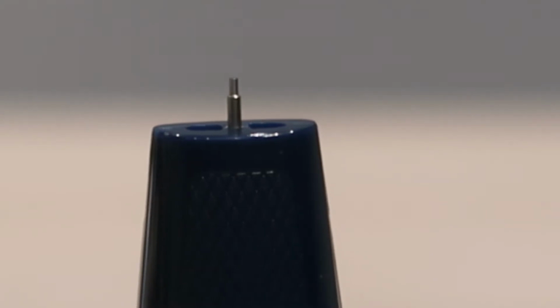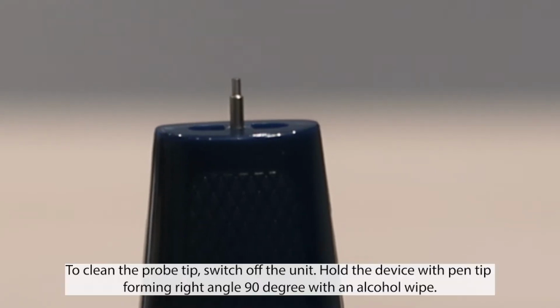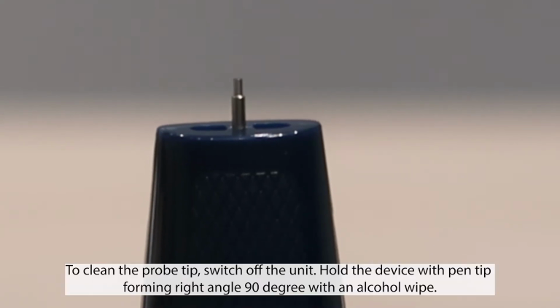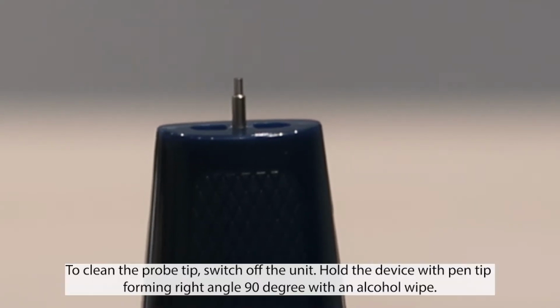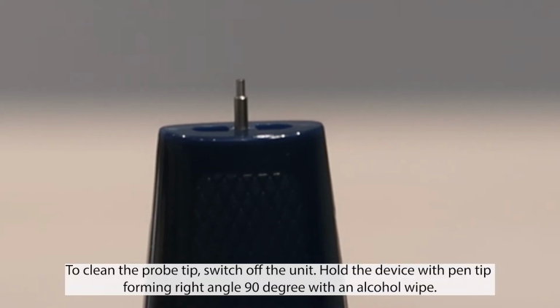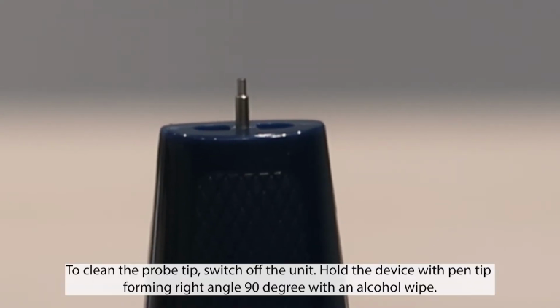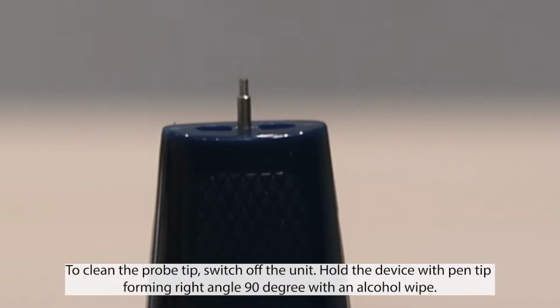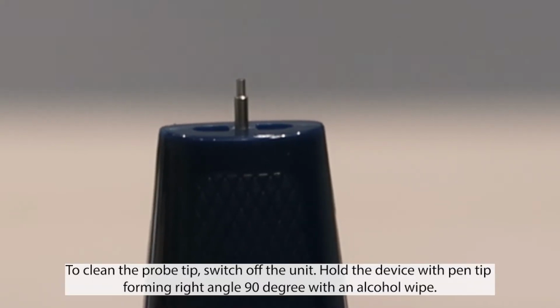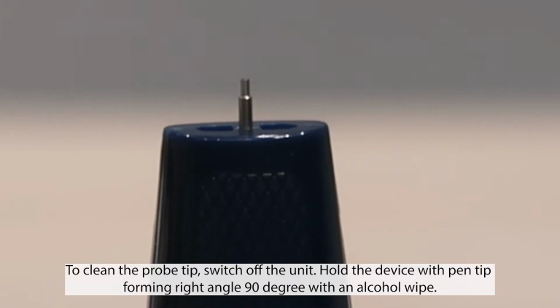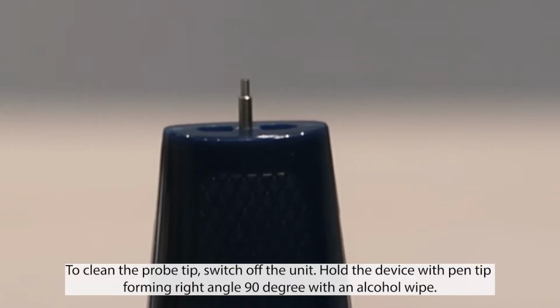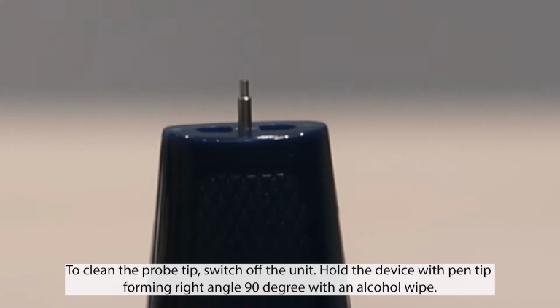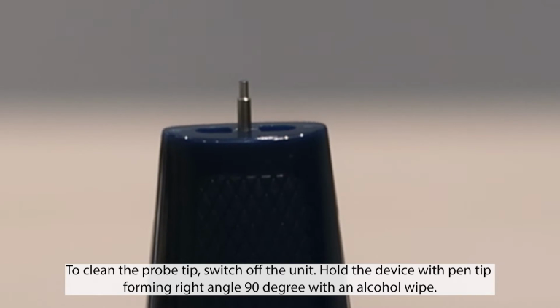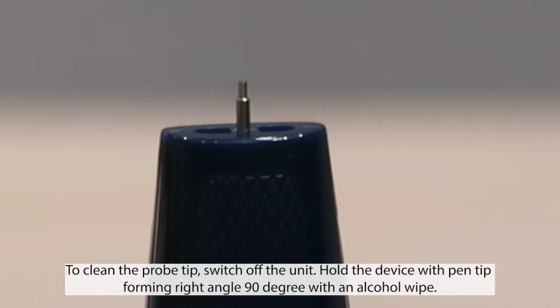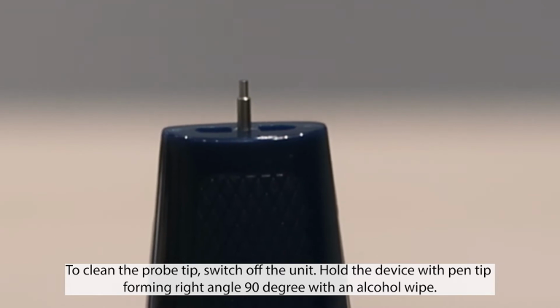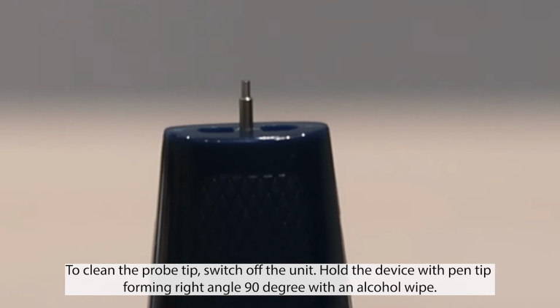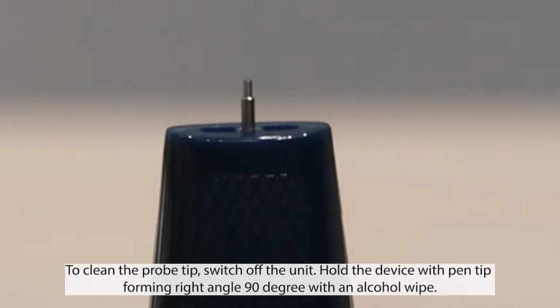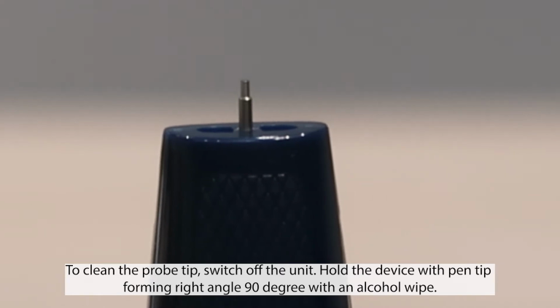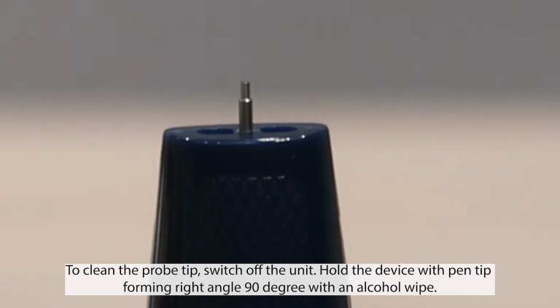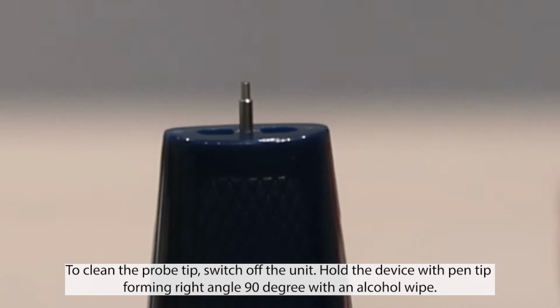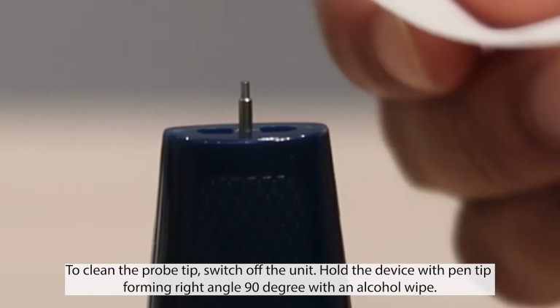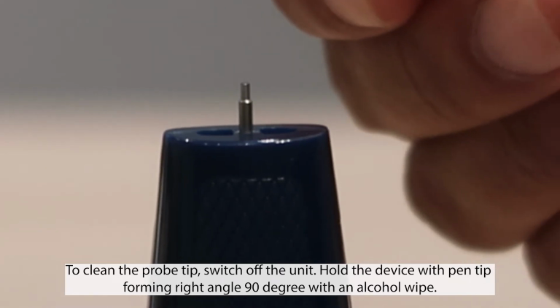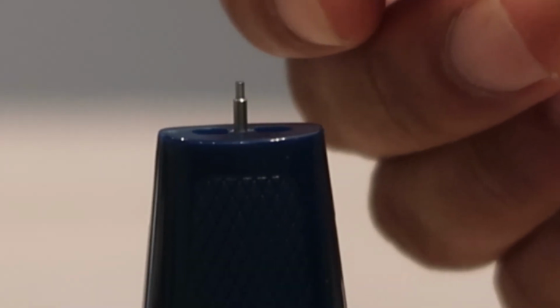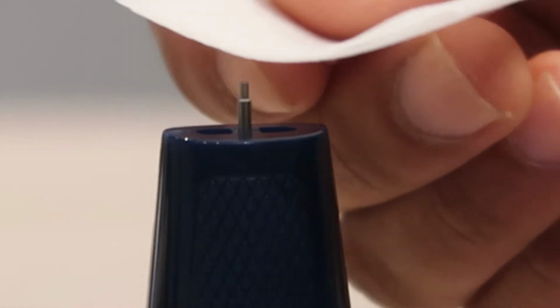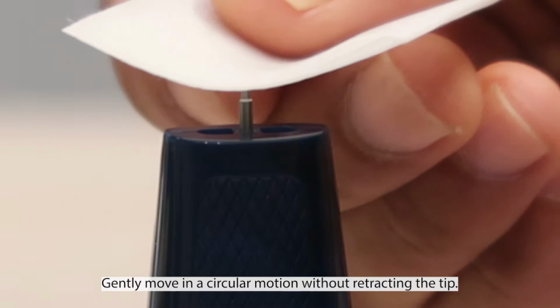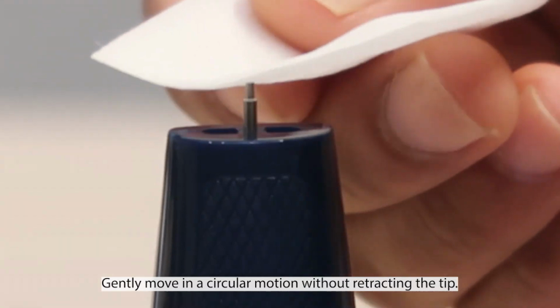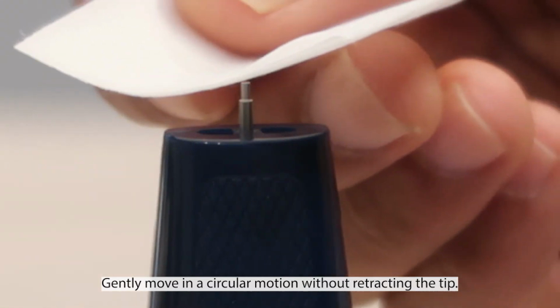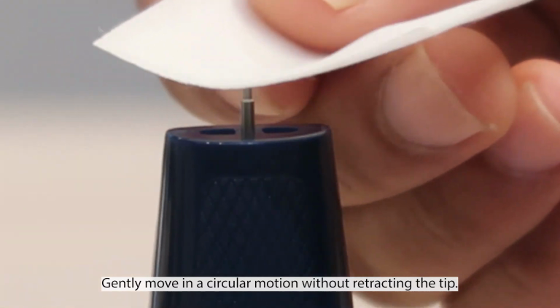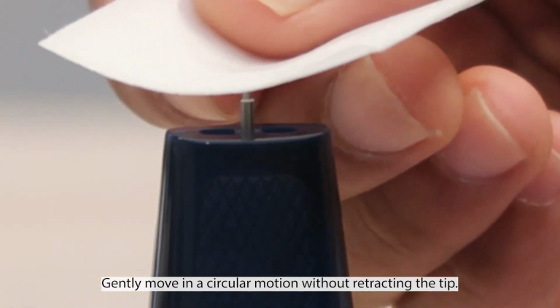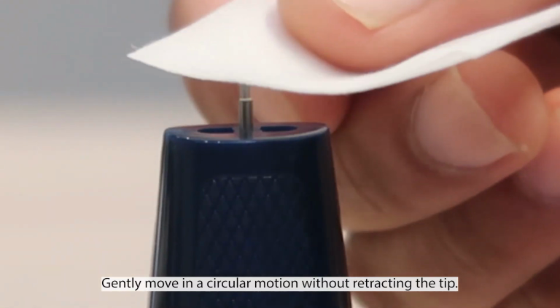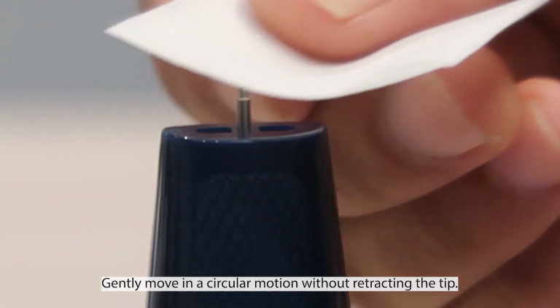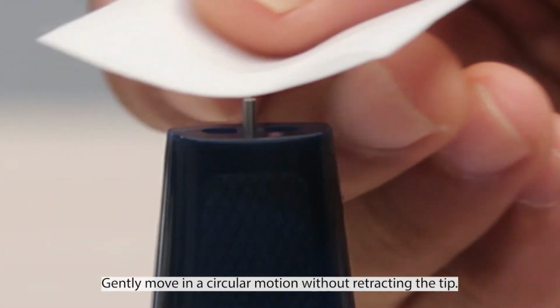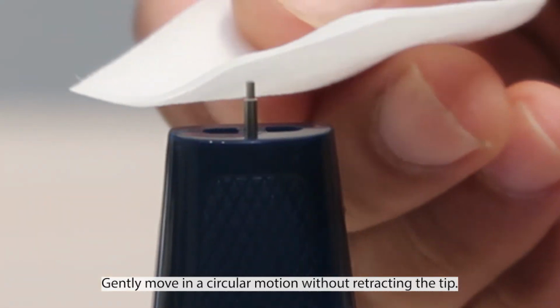To clean the probe tip, switch off the unit. Hold the device with the pen tip forming a right angle — 90 degrees — with an alcohol wipe. Gently move in a circular motion without retracting the tip.